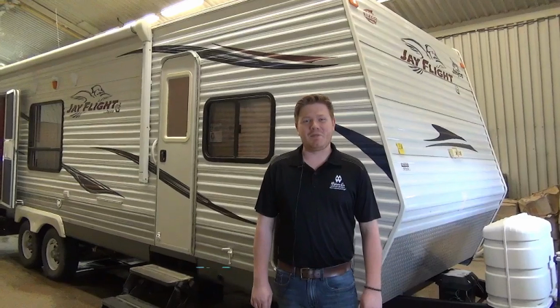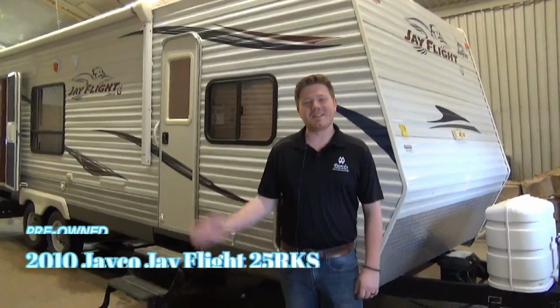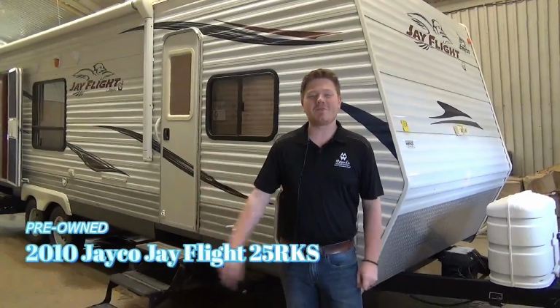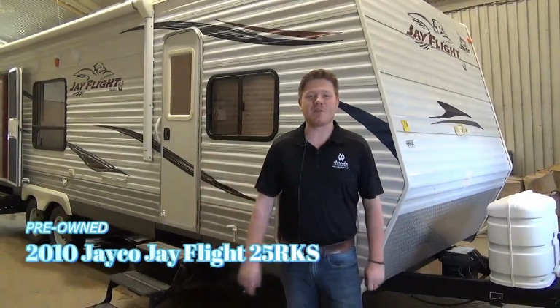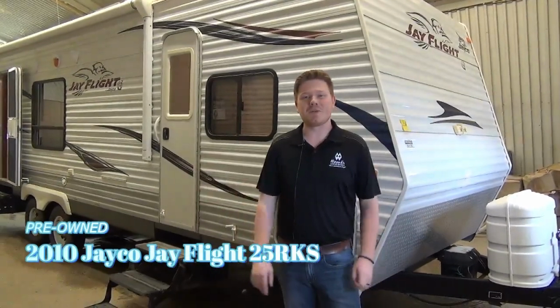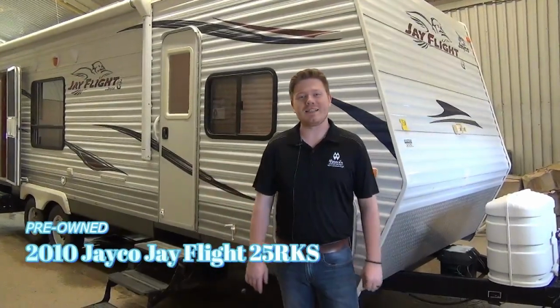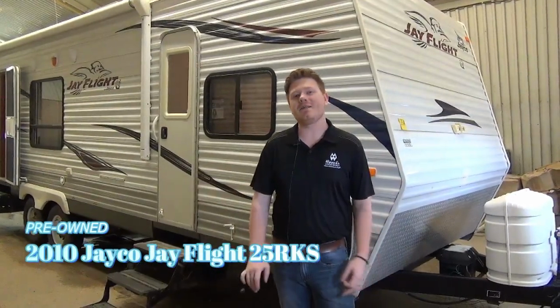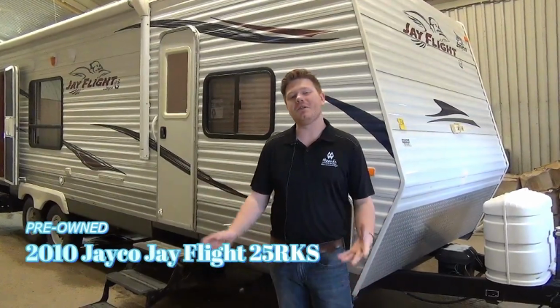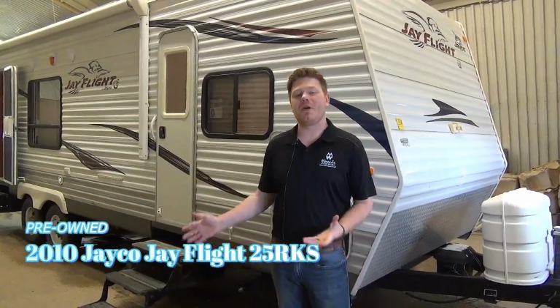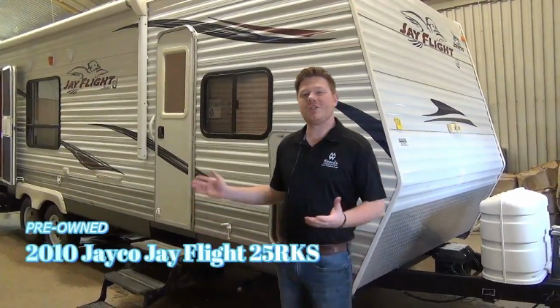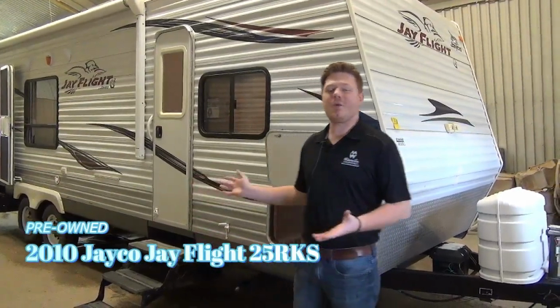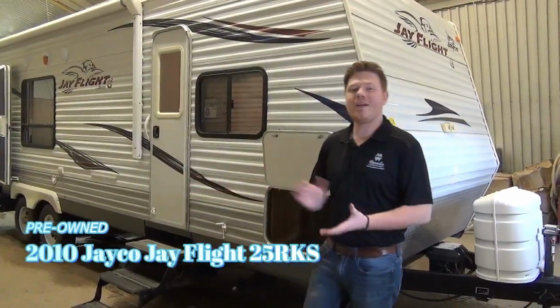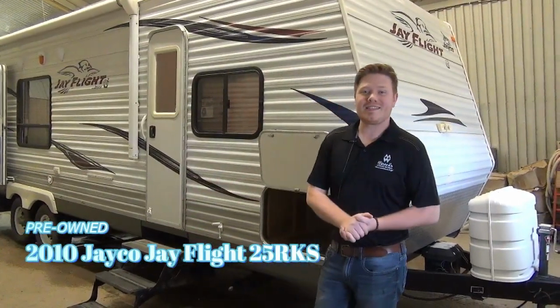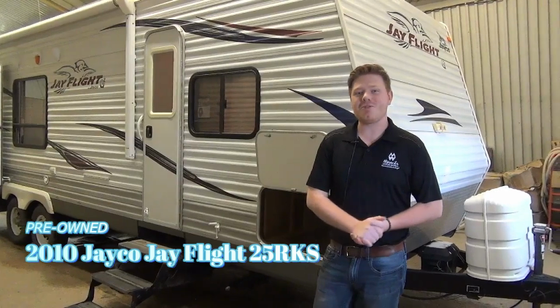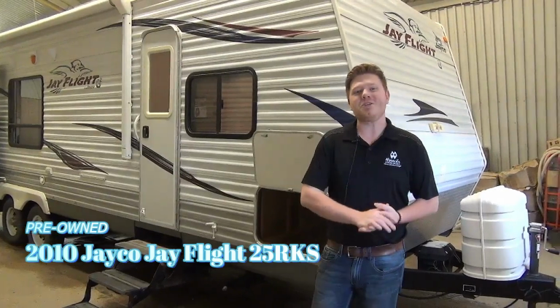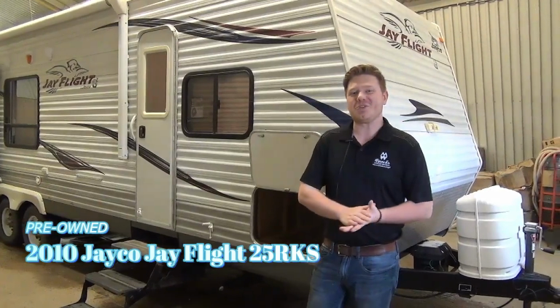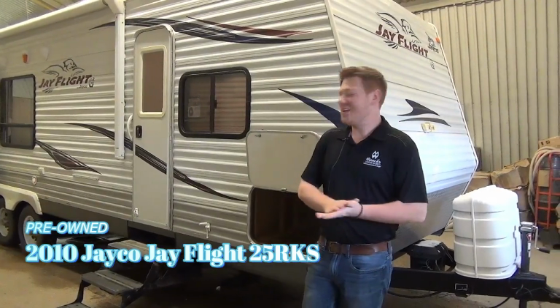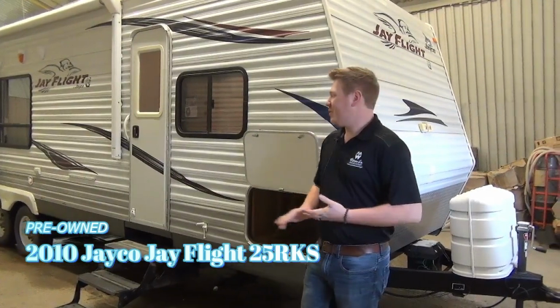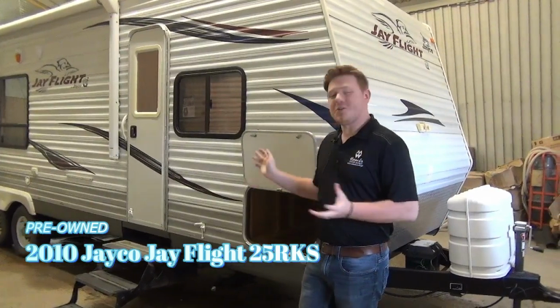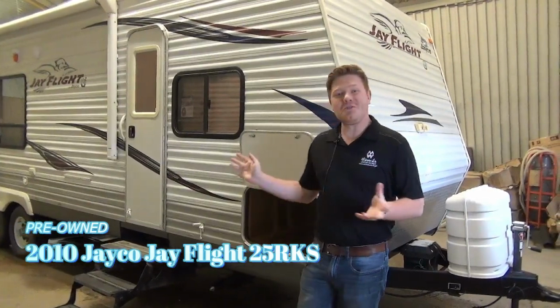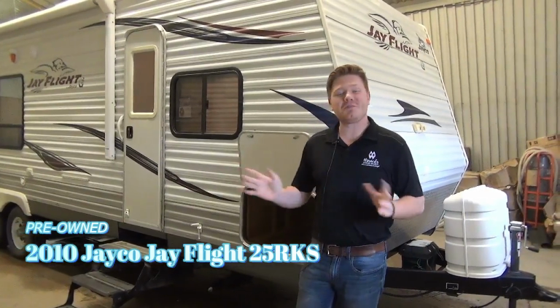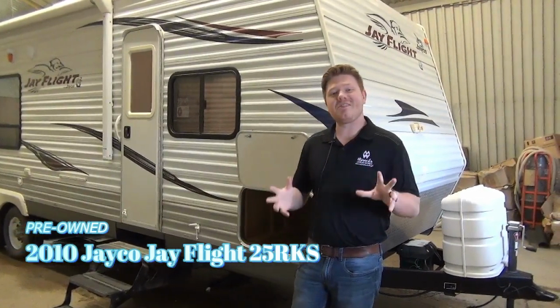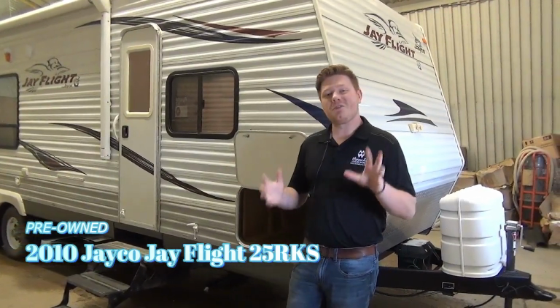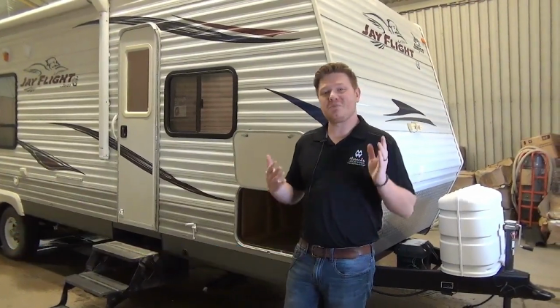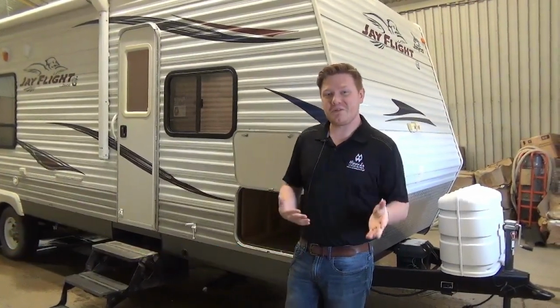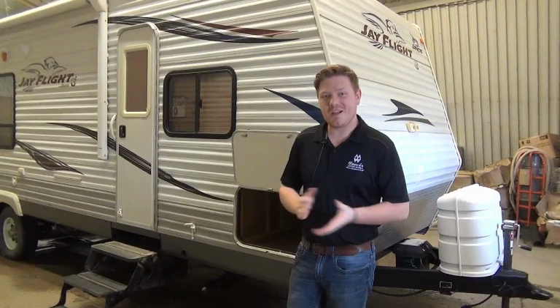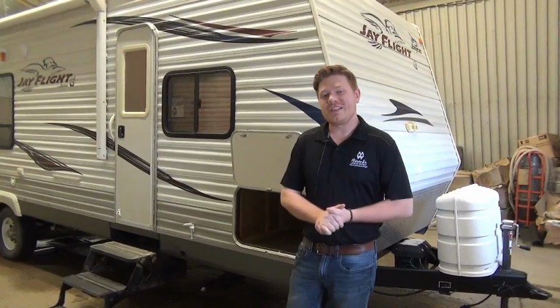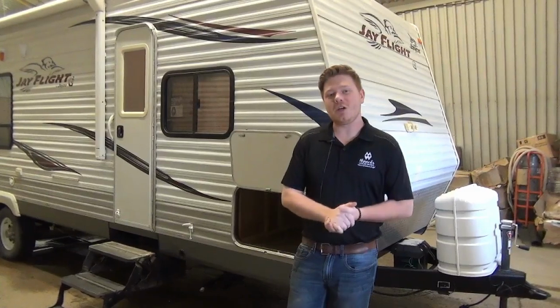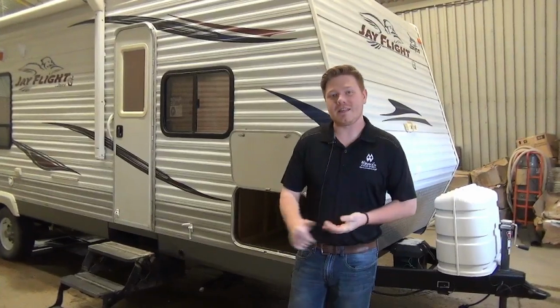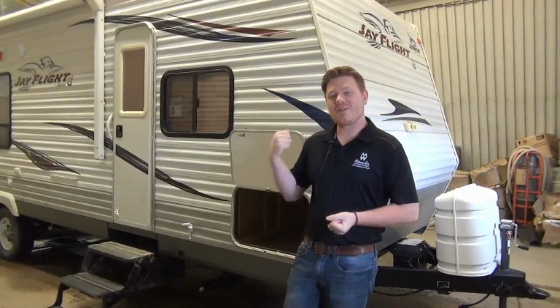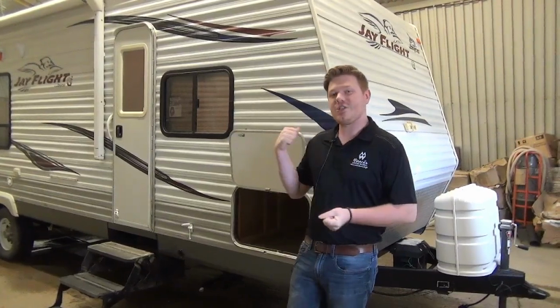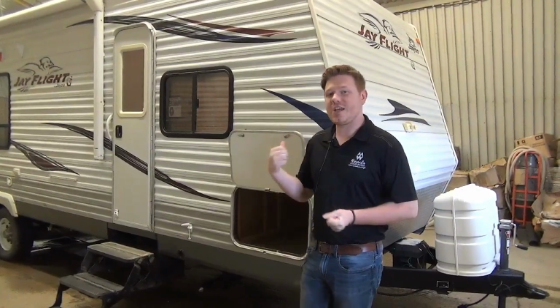Hey everyone, this is Mac here from Miner's Leisure World, and today I'm going to be showing you one of our January Cyber Sales Specials. Normally we just do new units, but this year we're doing some pre-owned as well. So let's take a look at this 2010 Jayco.